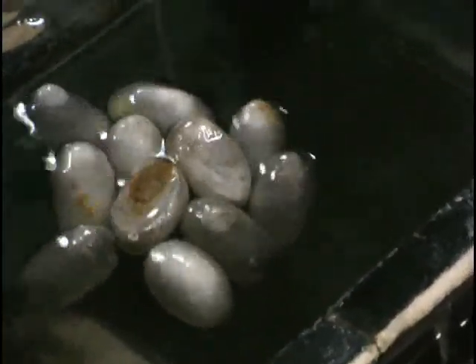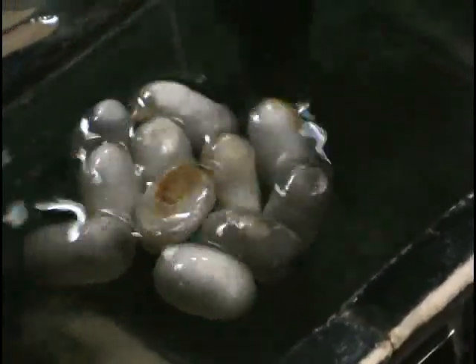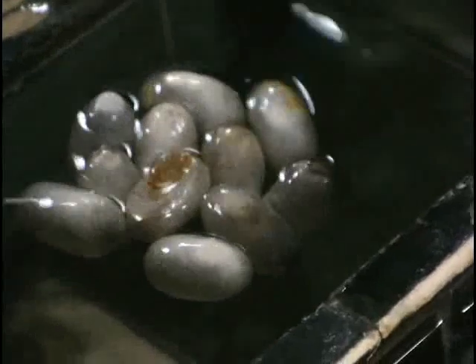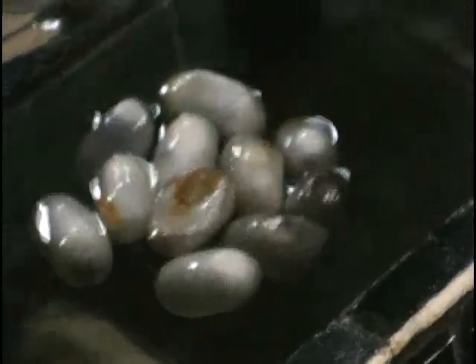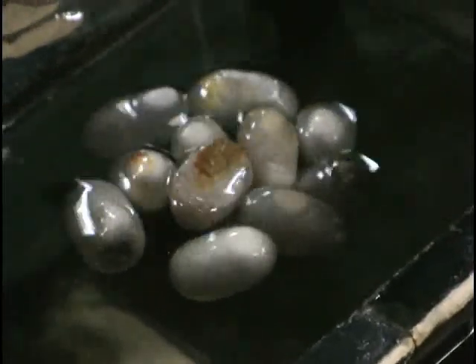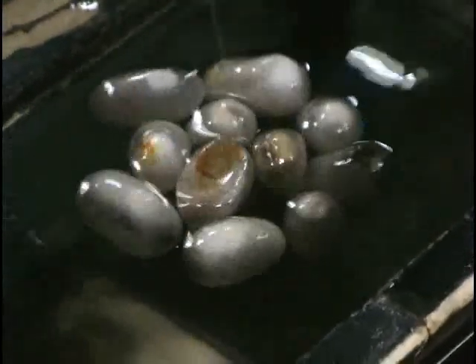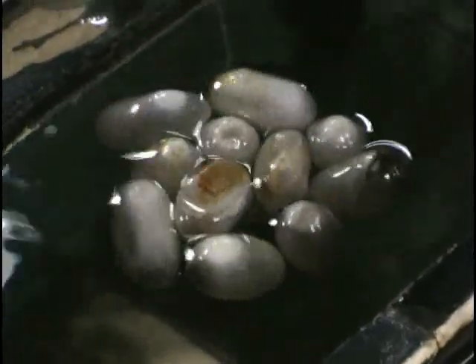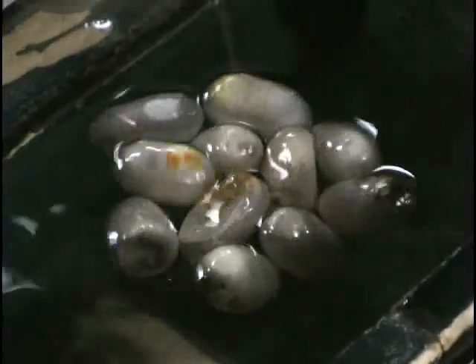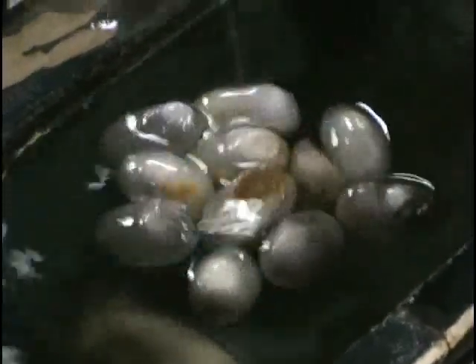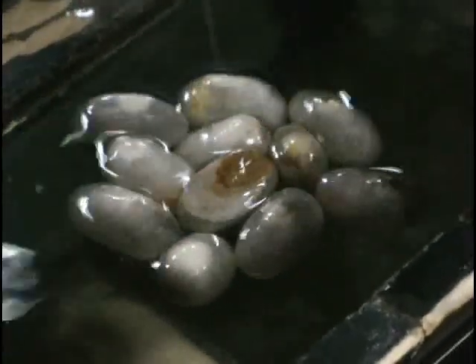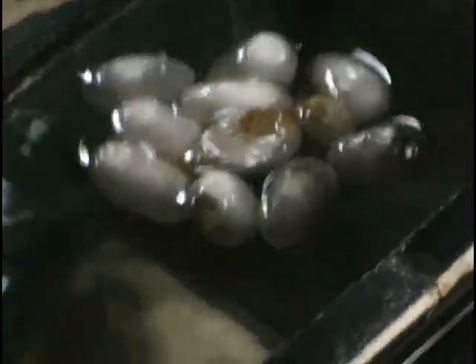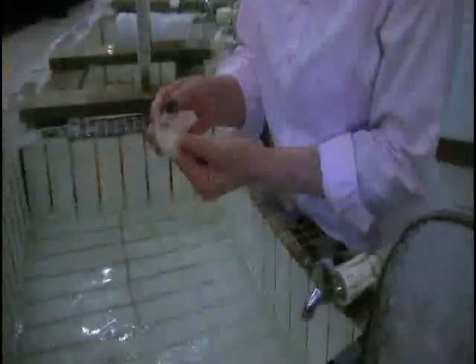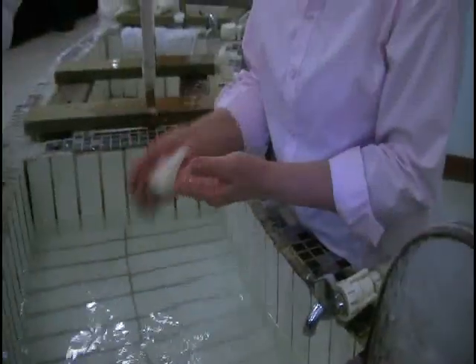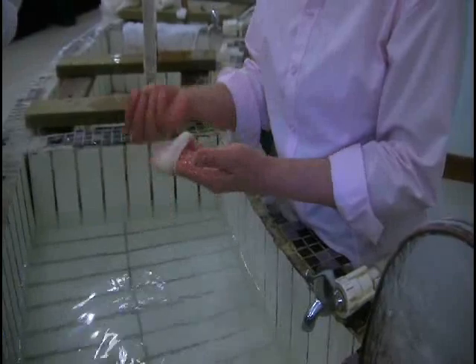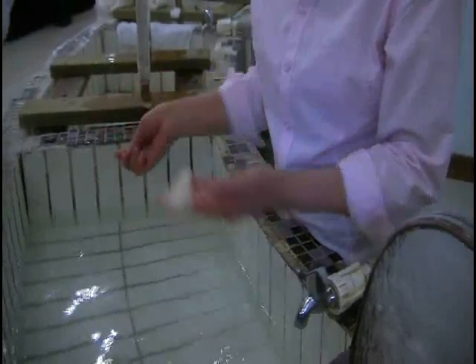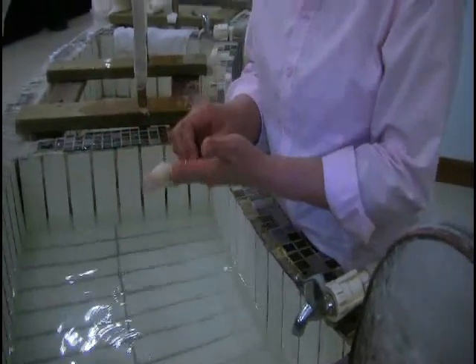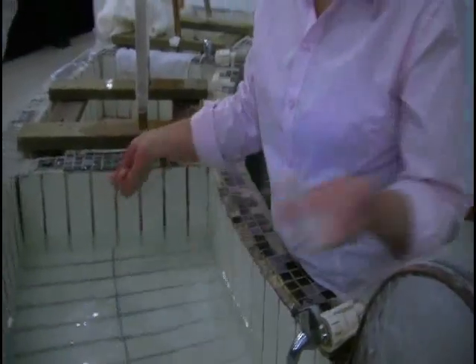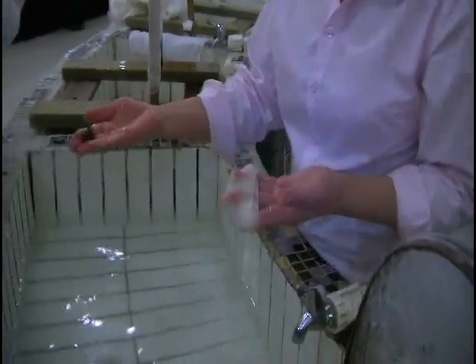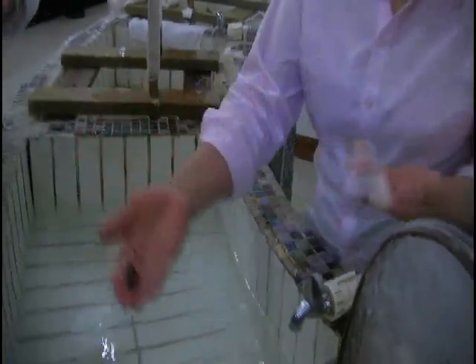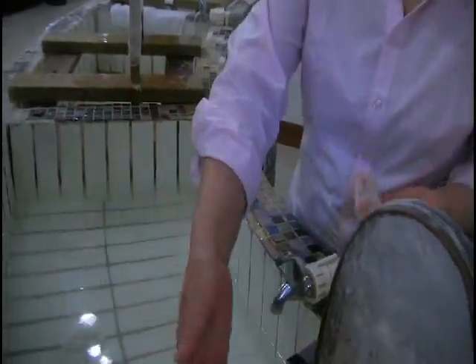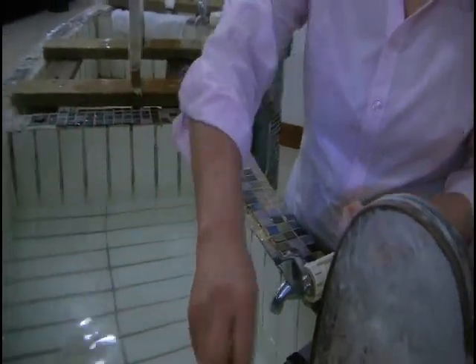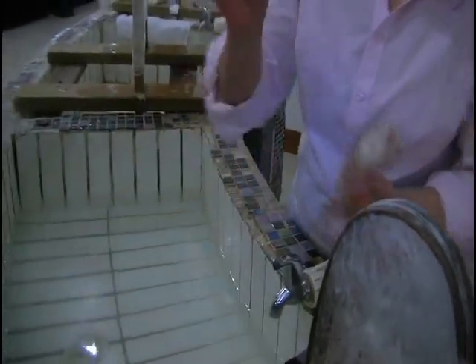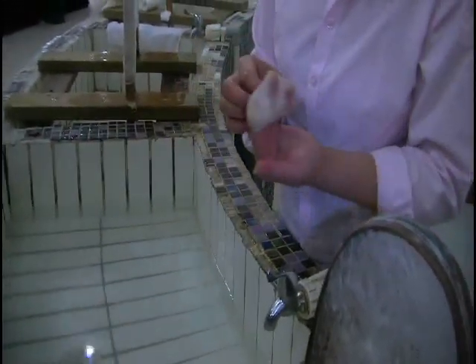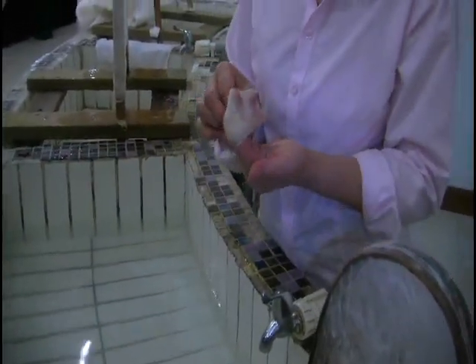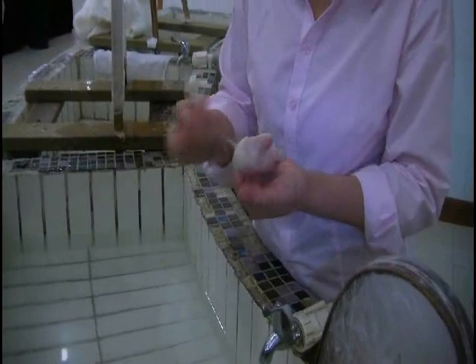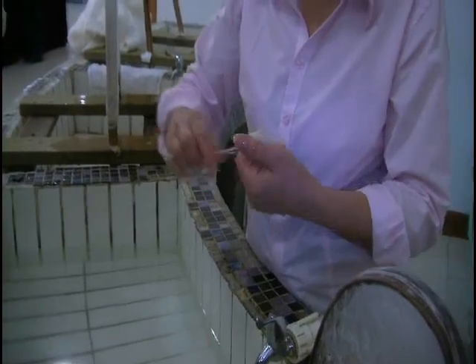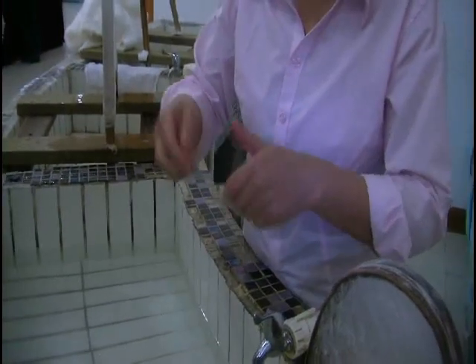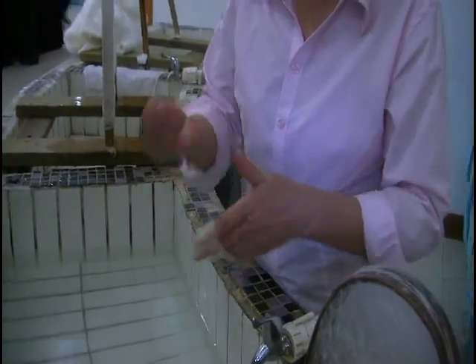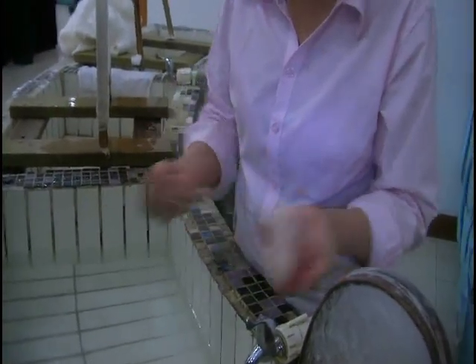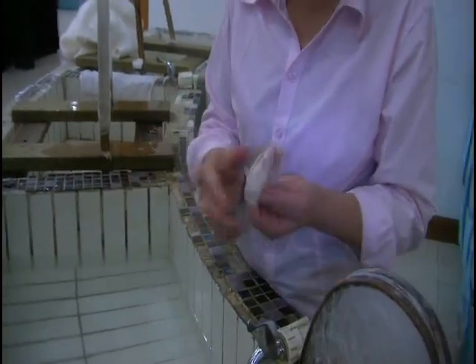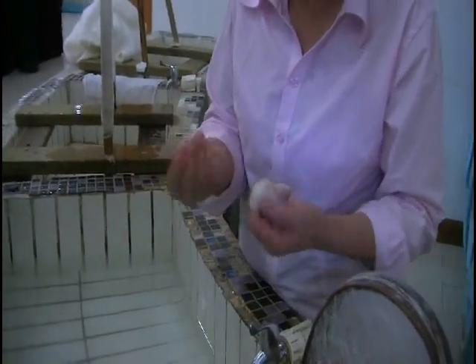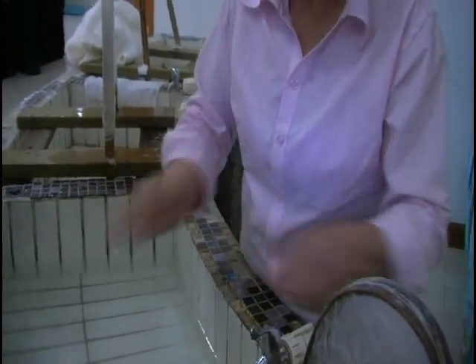I'm afraid this is not what I had expected. They even offer you a souvenir of one of these cocoons with the boiled worm inside. Now this girl has a great job — she's taken the dead worms out of the cocoons. Yuck!